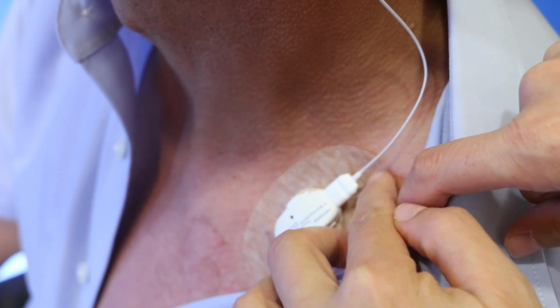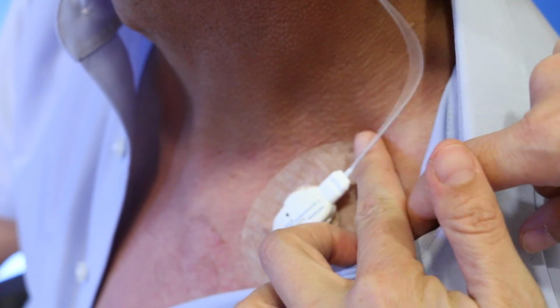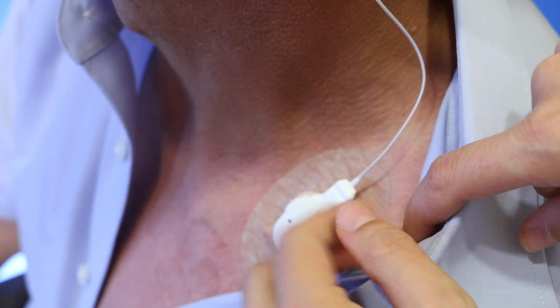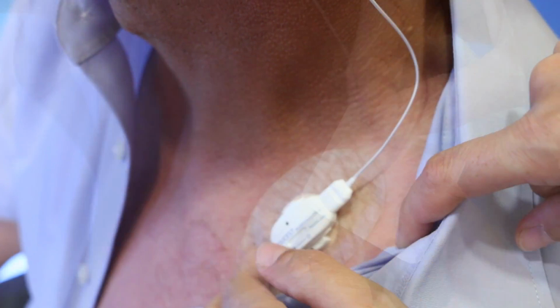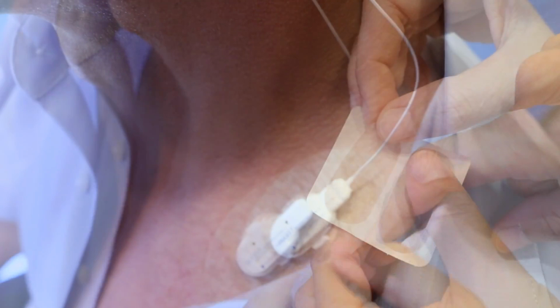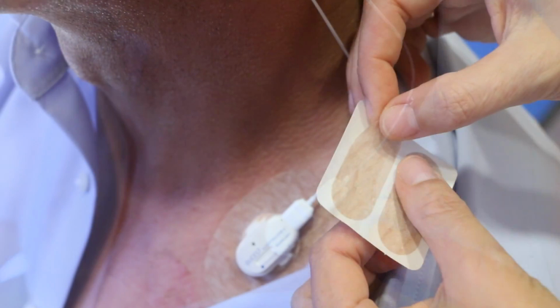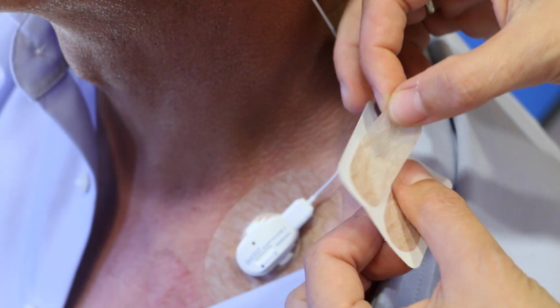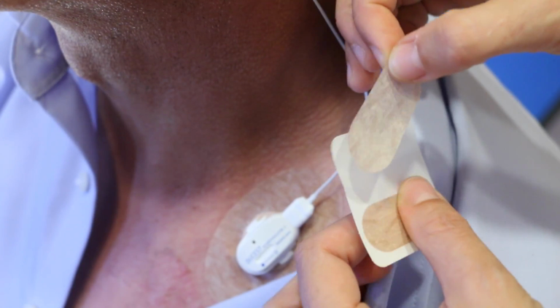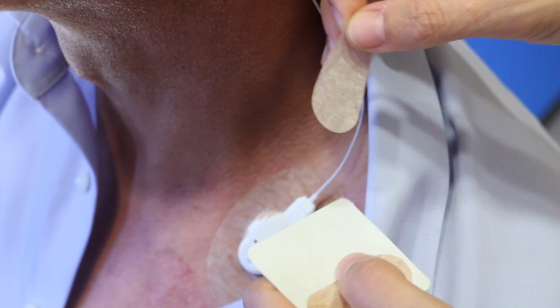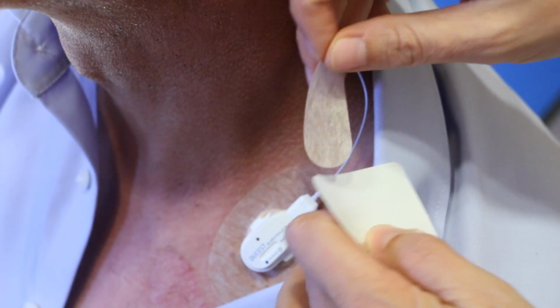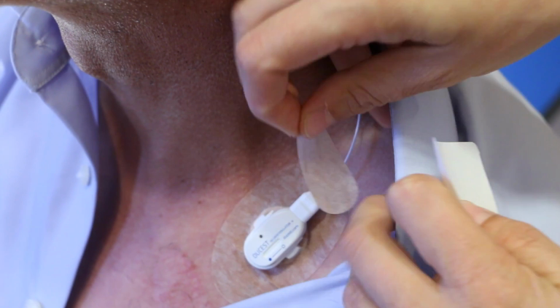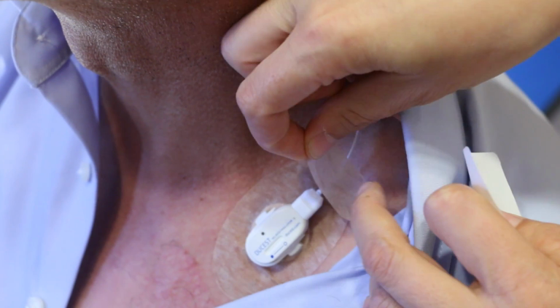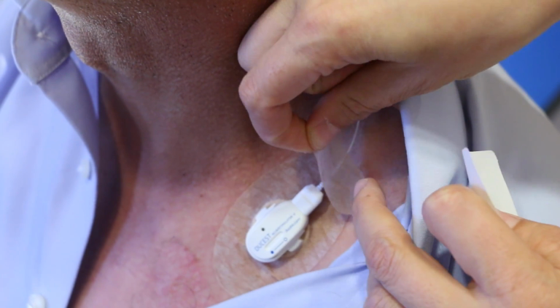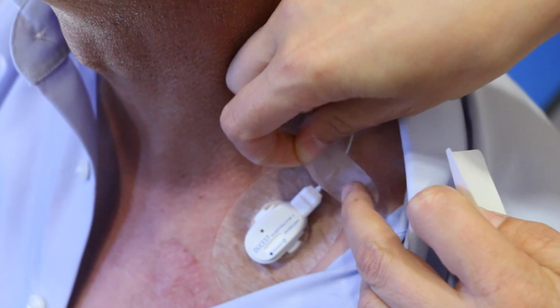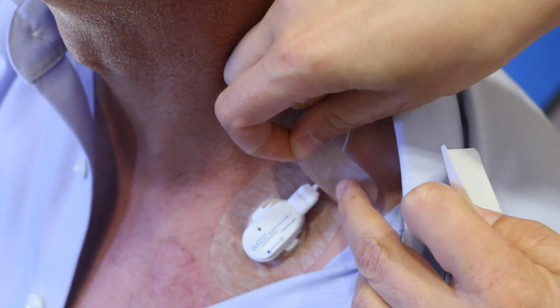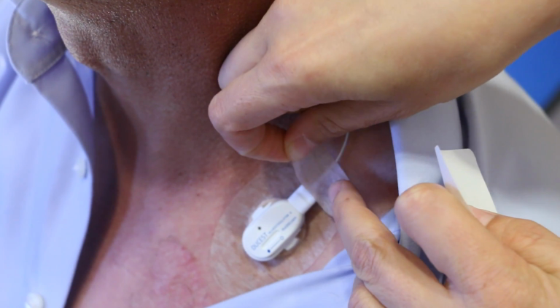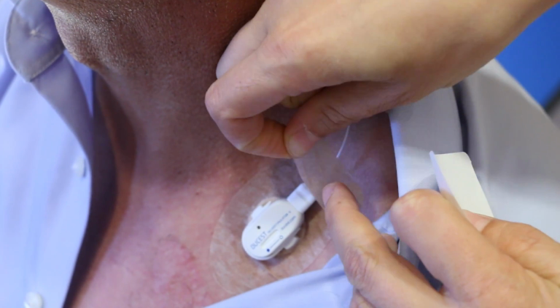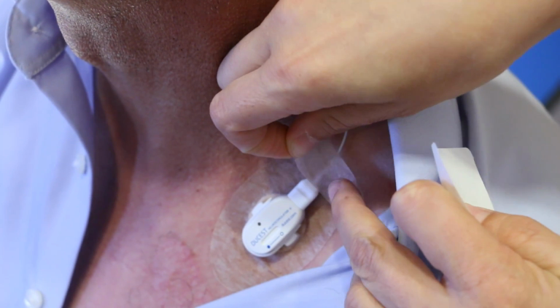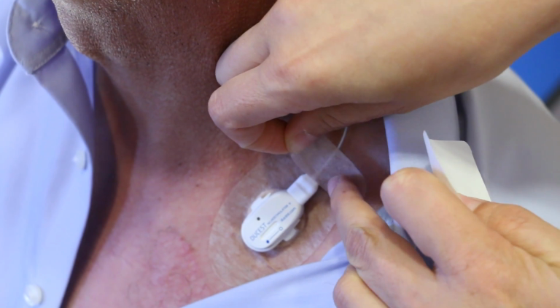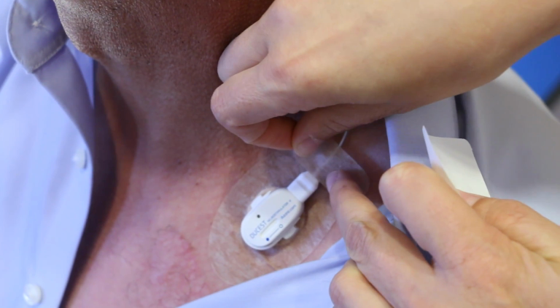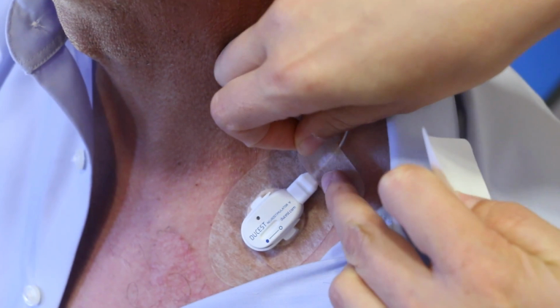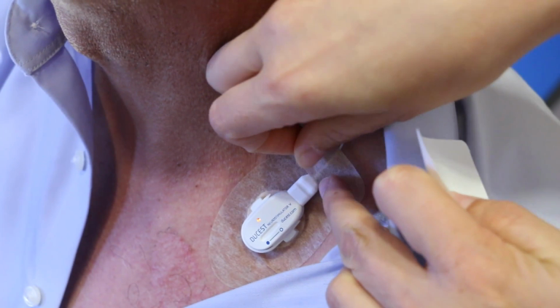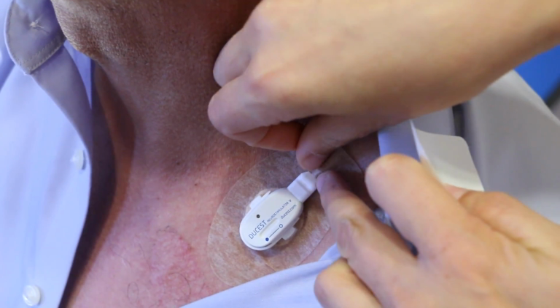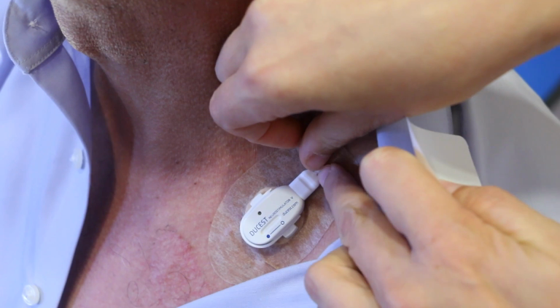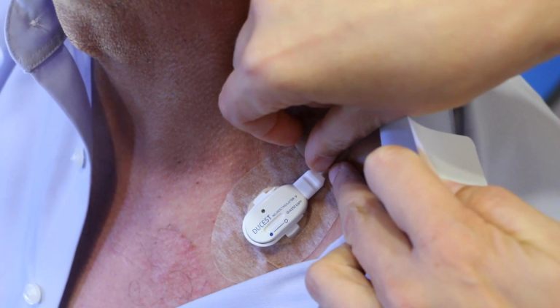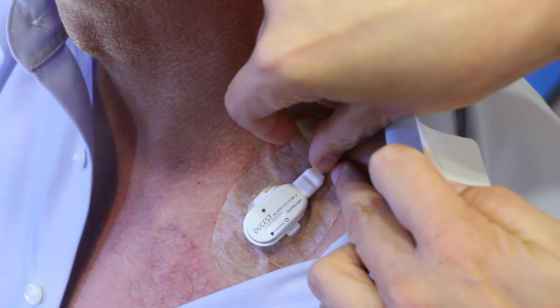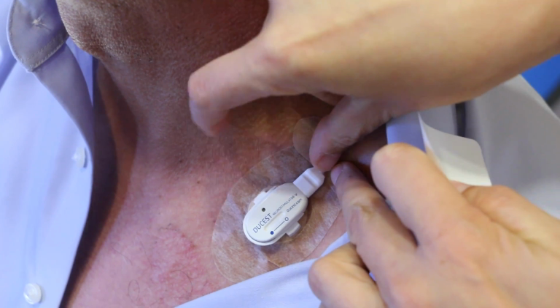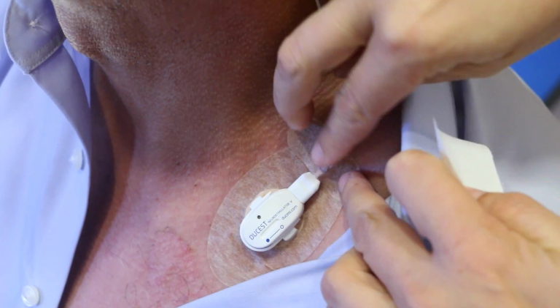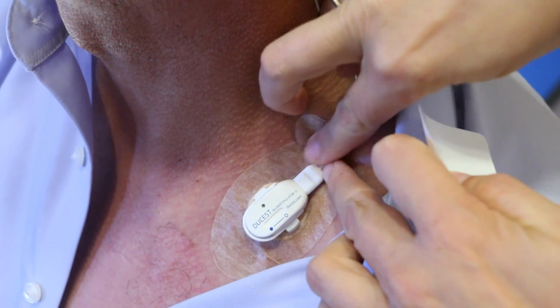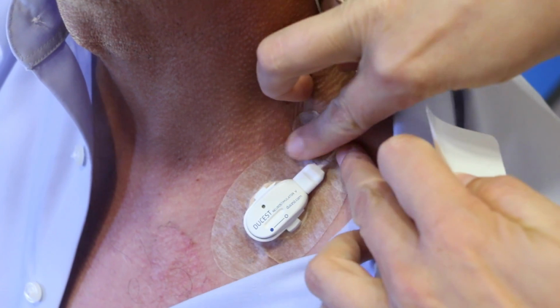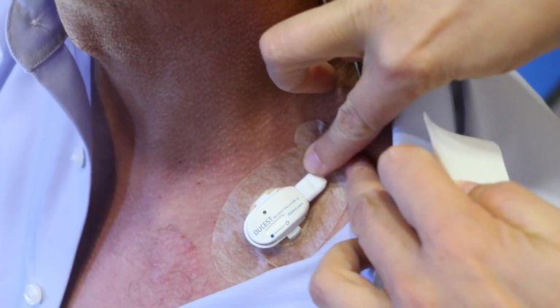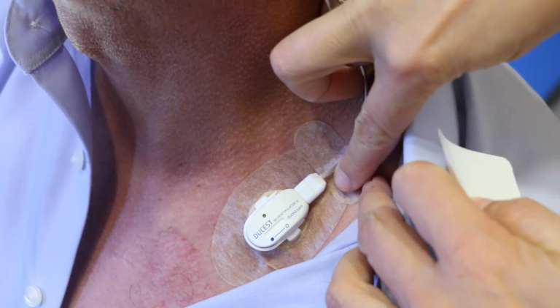Important! Too strong a current density is counterproductive and could hurt during the therapy. We recommend an additional placement of a plaster at the beginning of the cable.